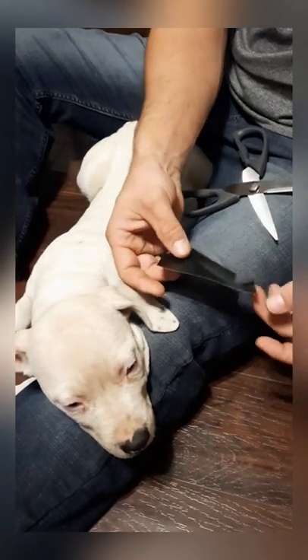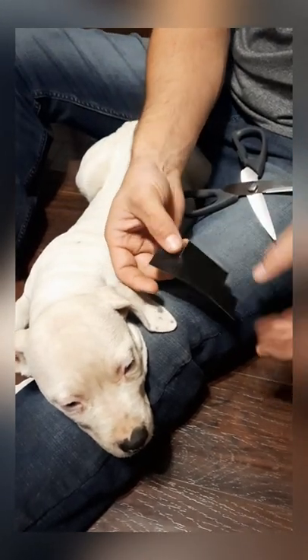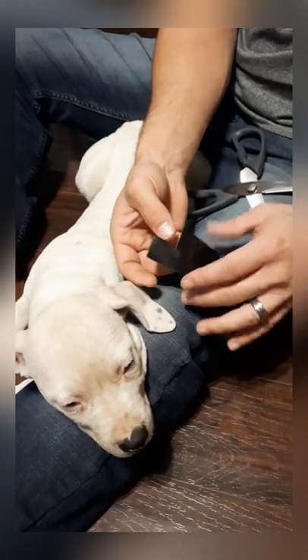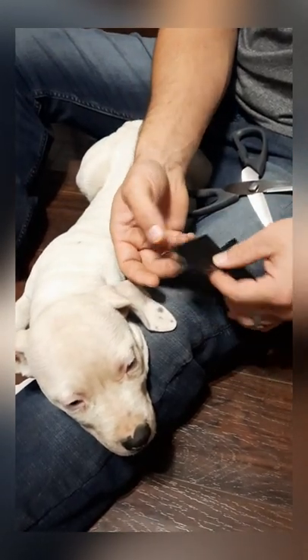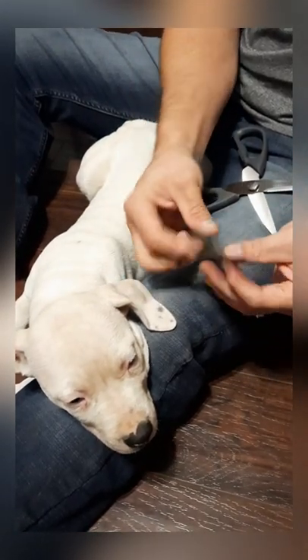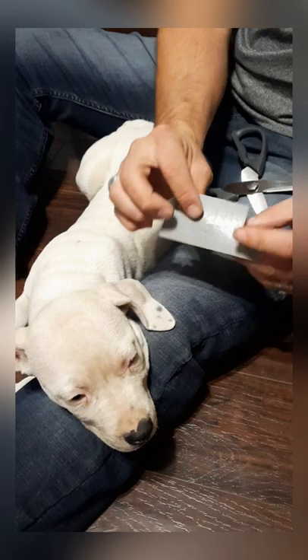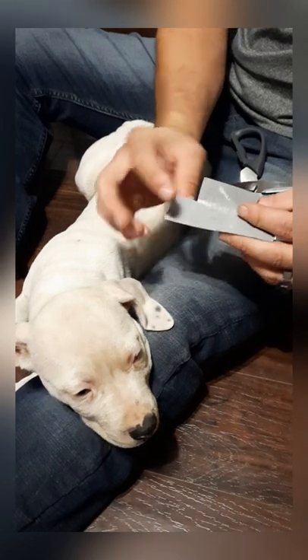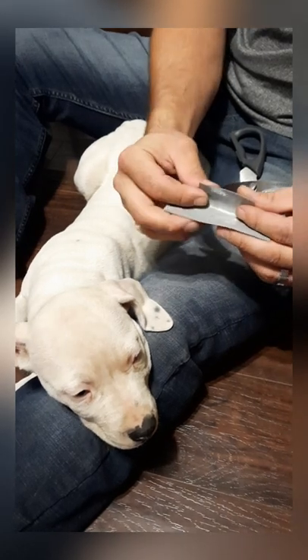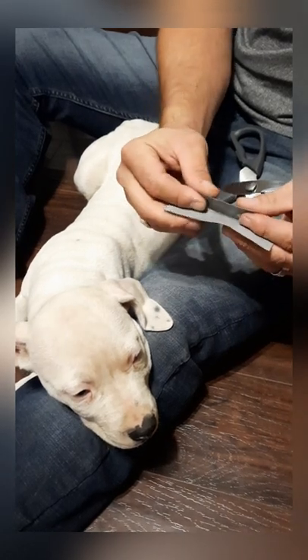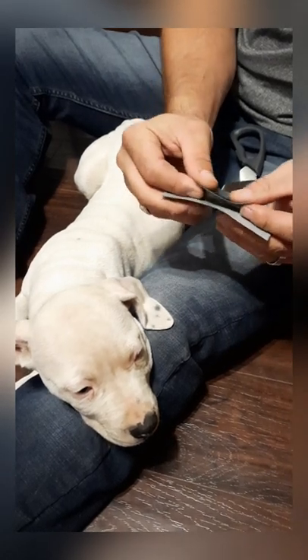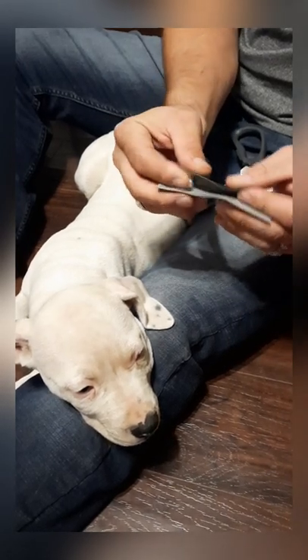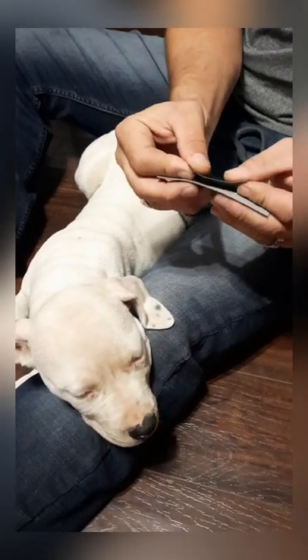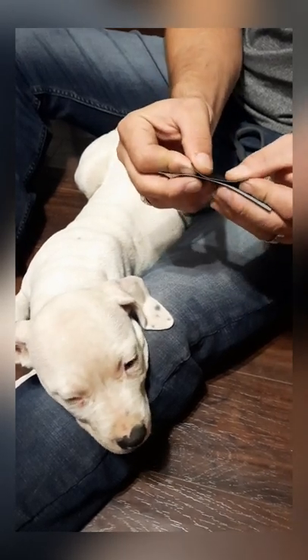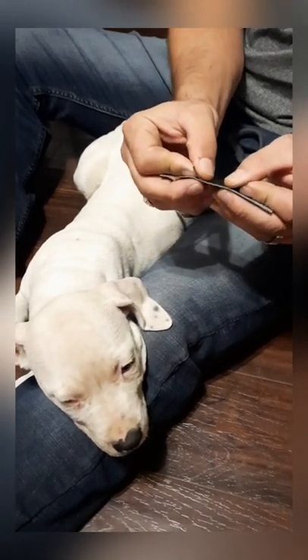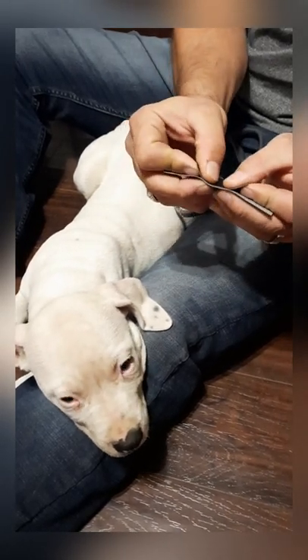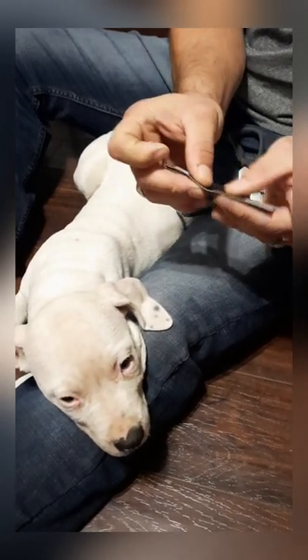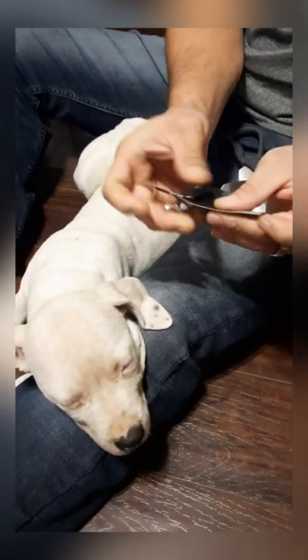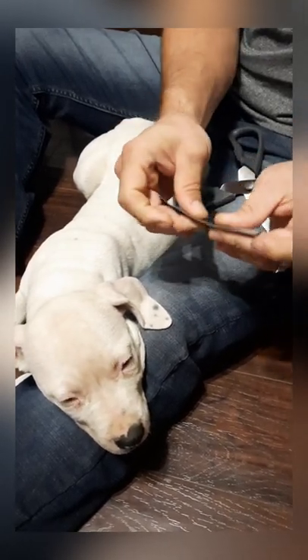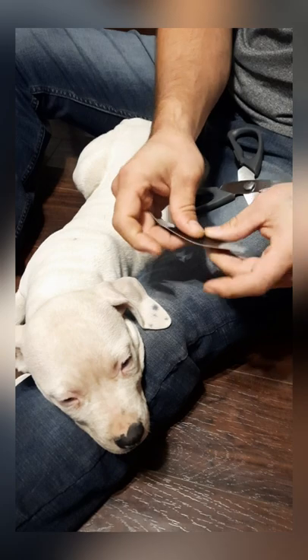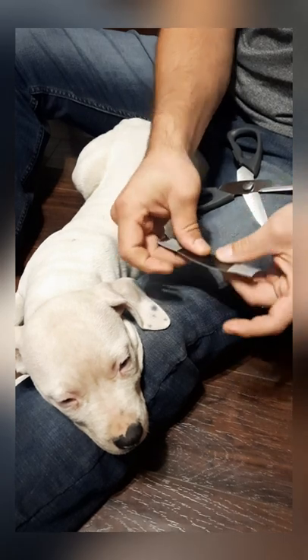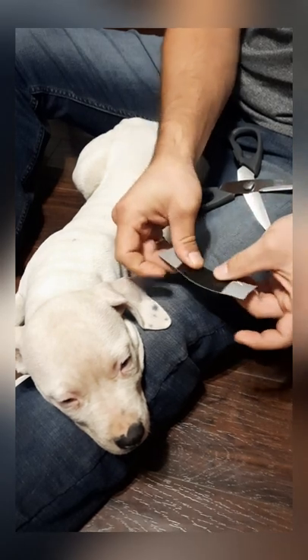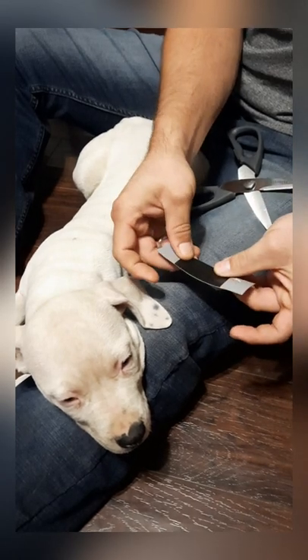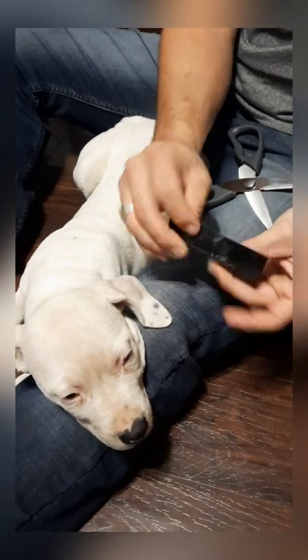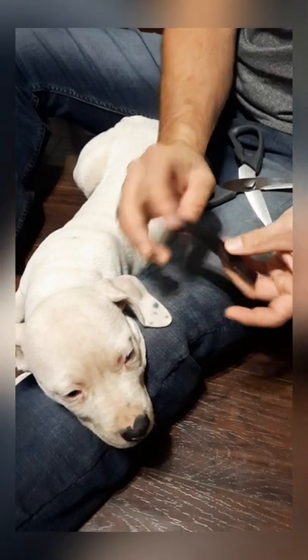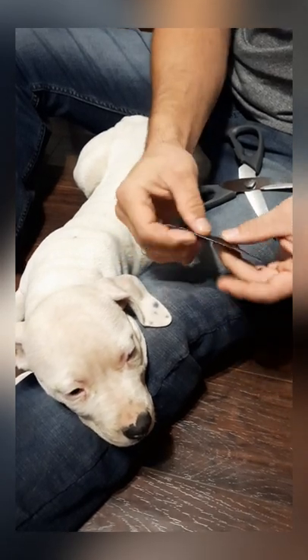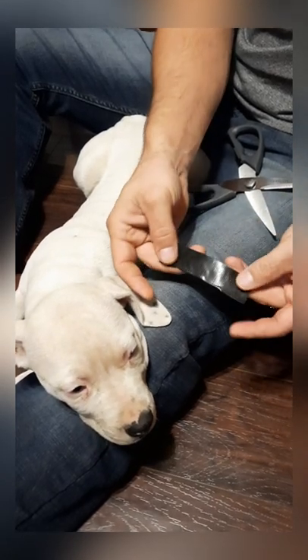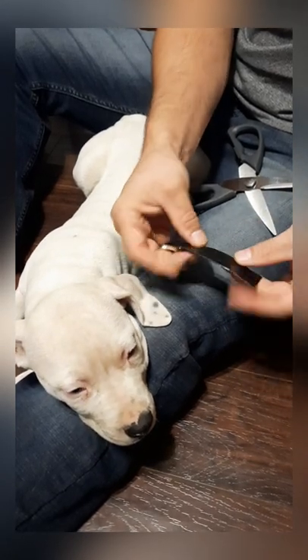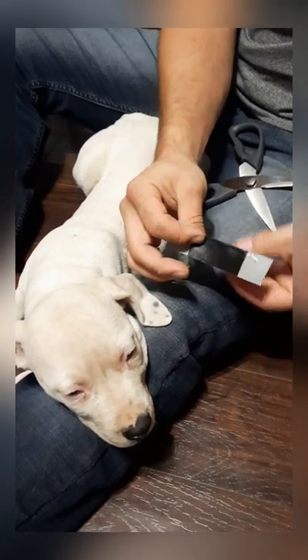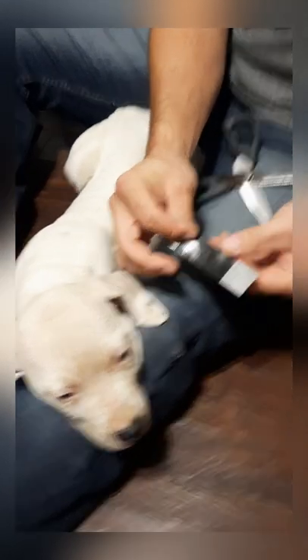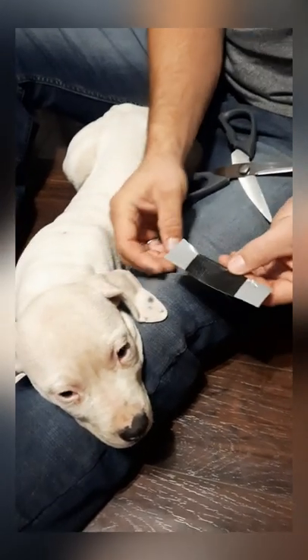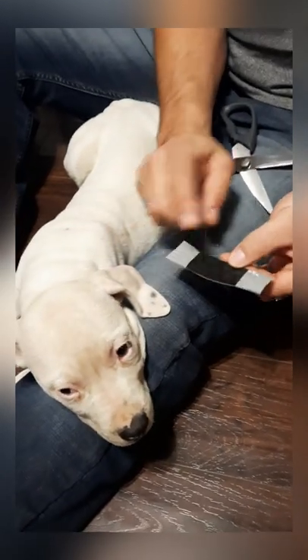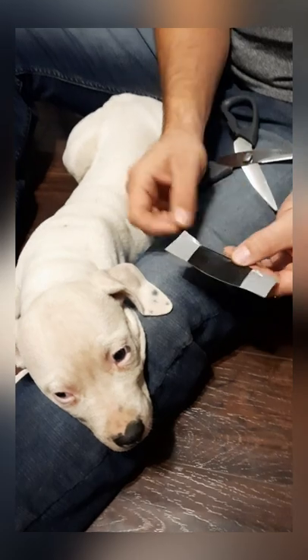Then what you do is take this middle section and fold it in half on itself. What you should be left with is a piece of tape that looks just like that — with two sticky sides.